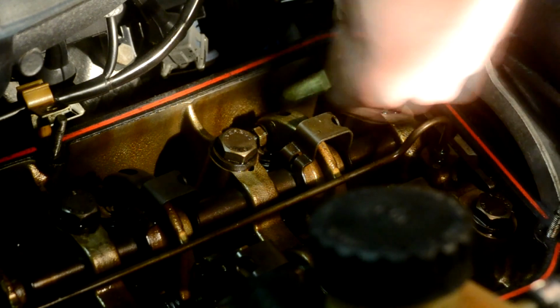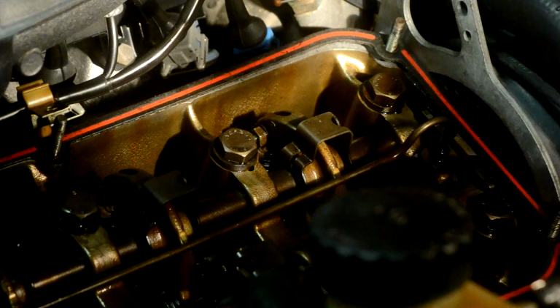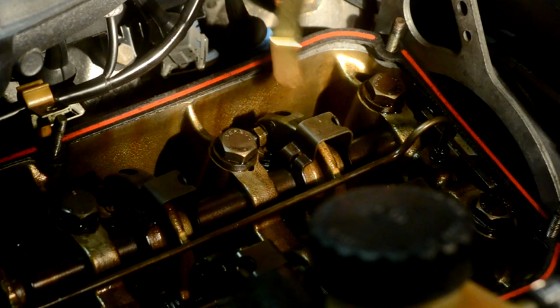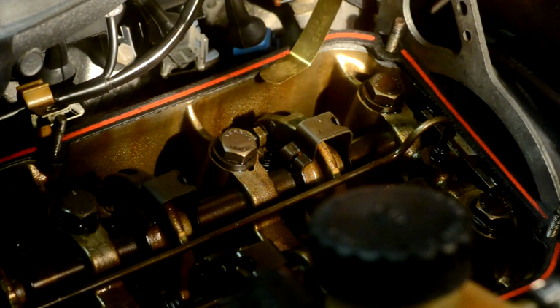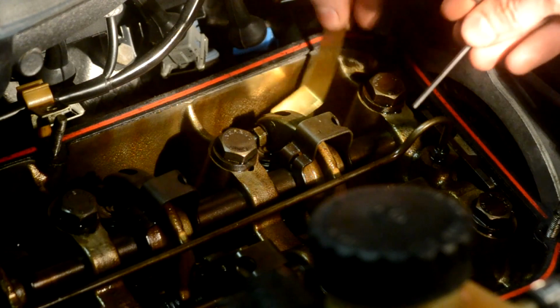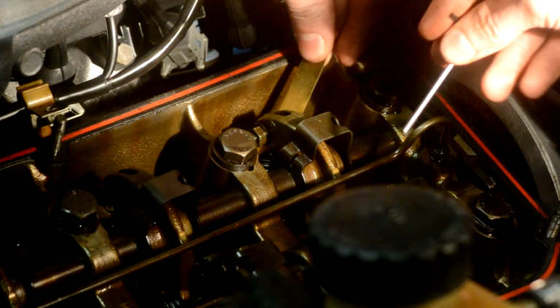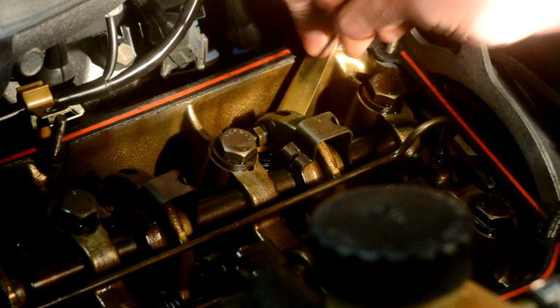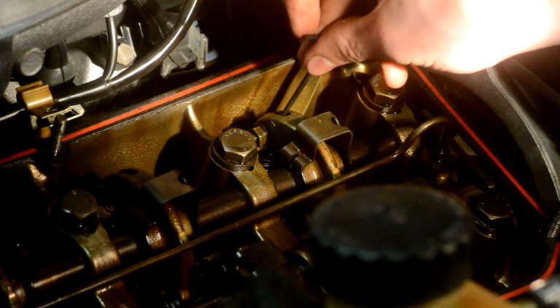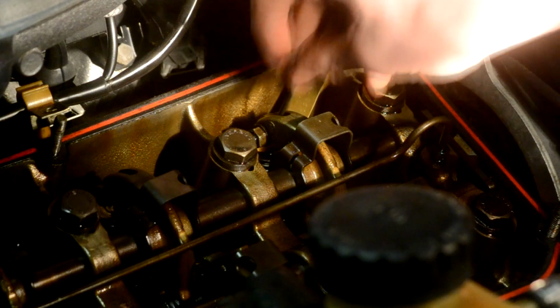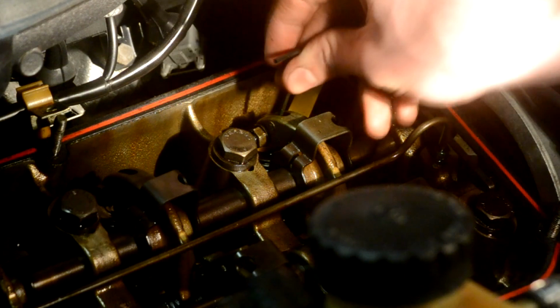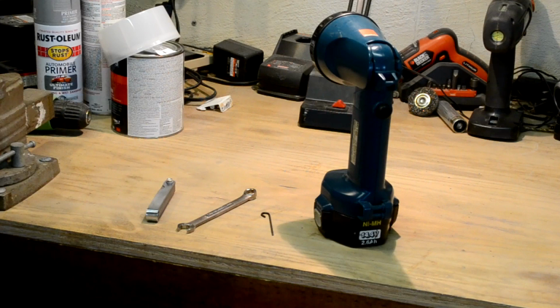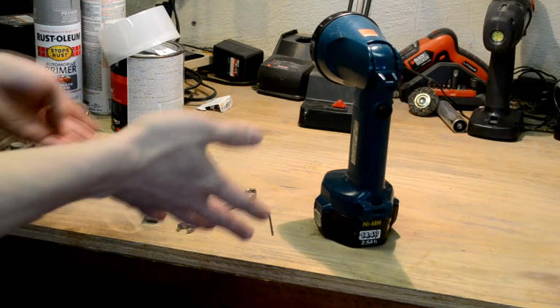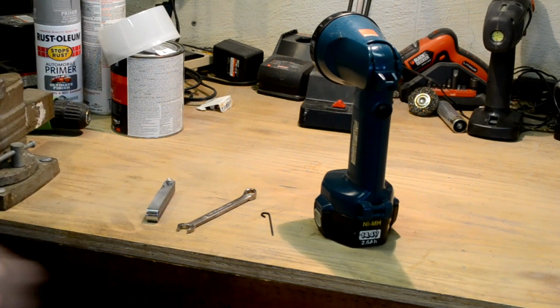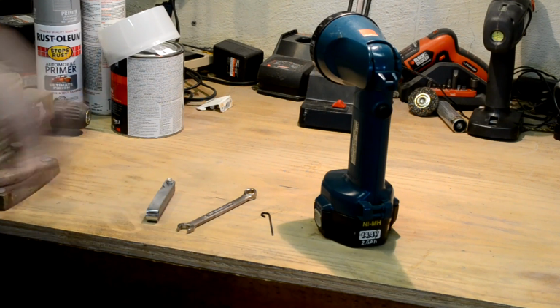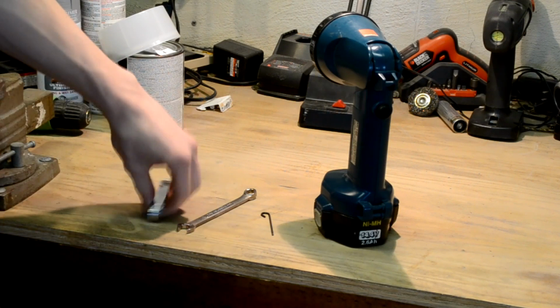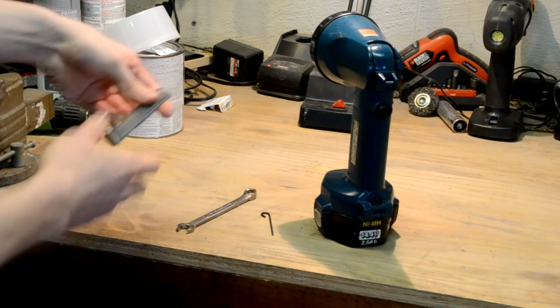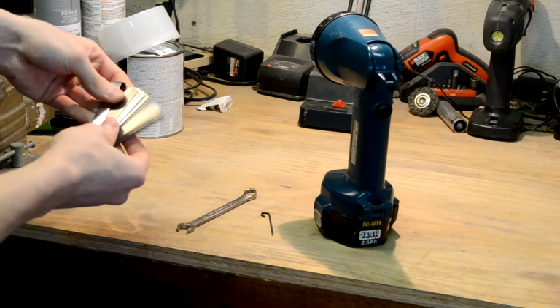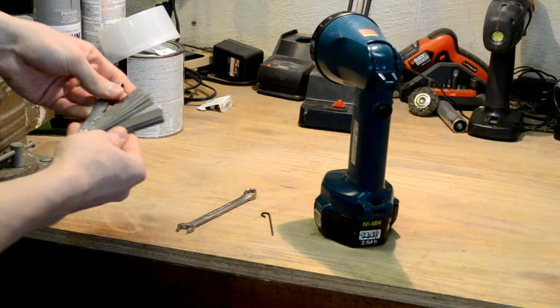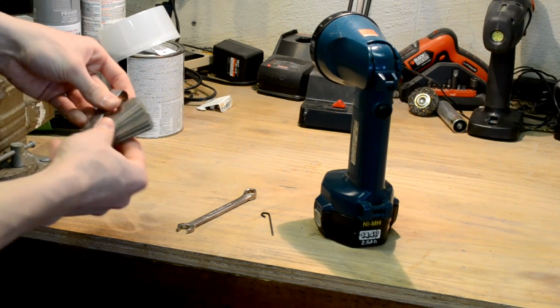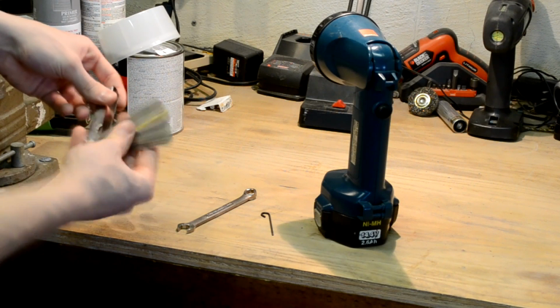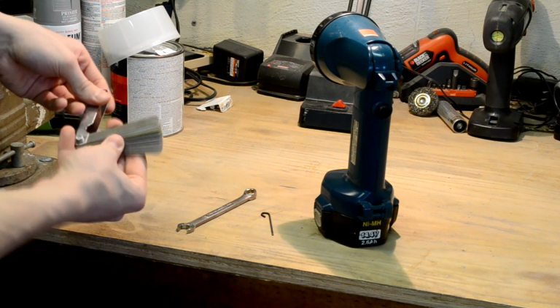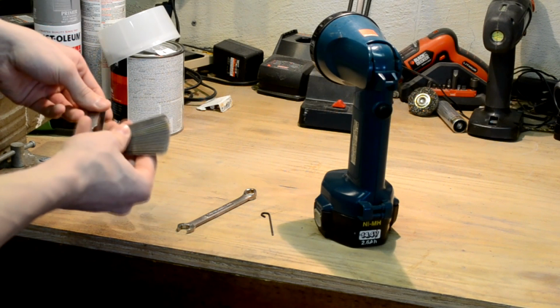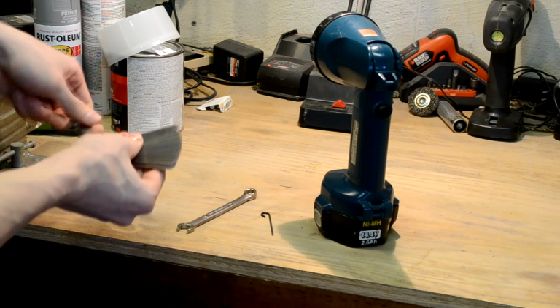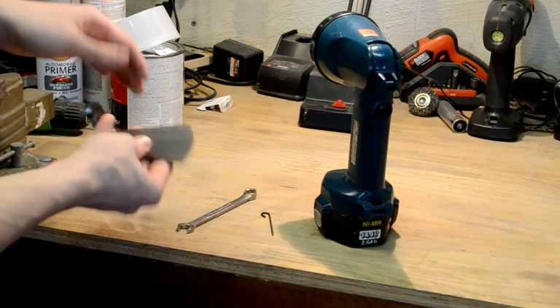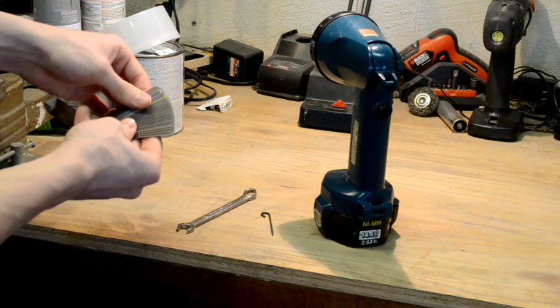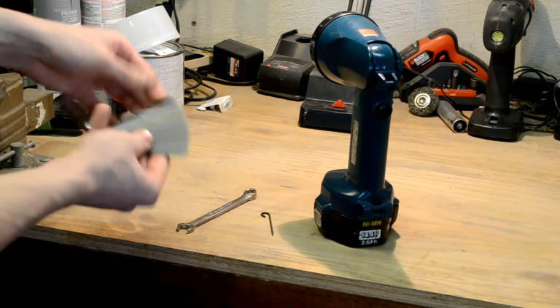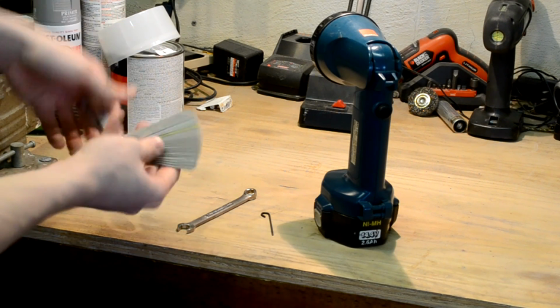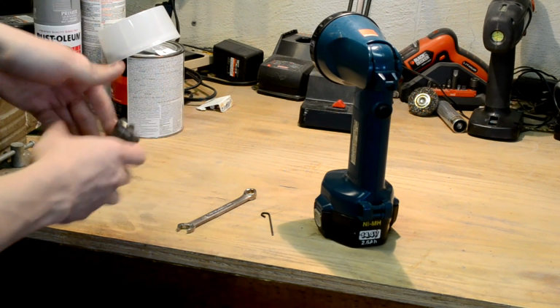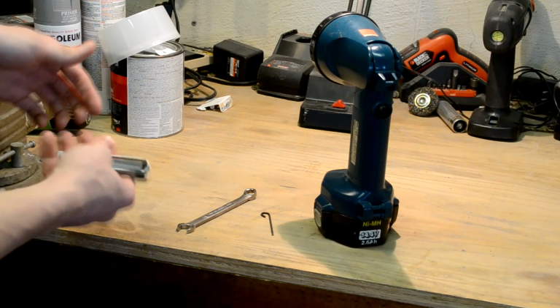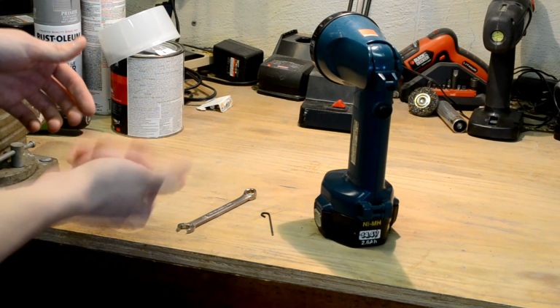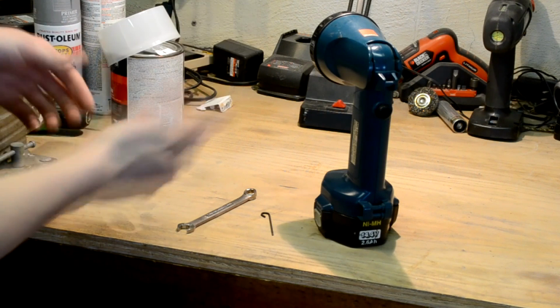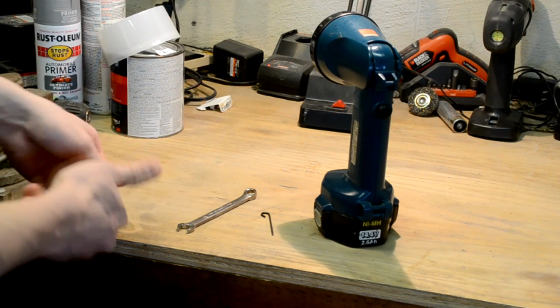BMW recommends that you adjust the valves on the M20 engine every 15,000 miles. Some of the tools you're going to need: you're going to need a feeler gauge set. These are relatively cheap and are at just about any auto parts store, and they're a great tool to have.